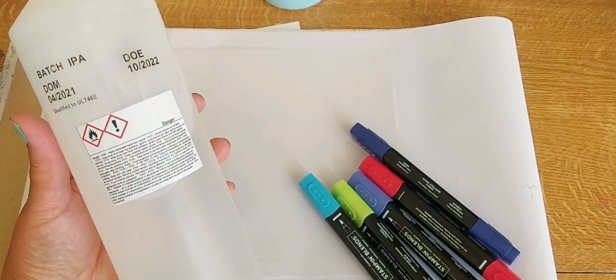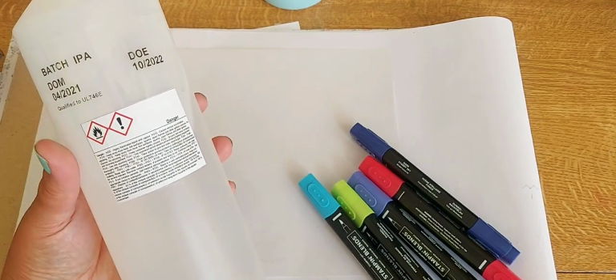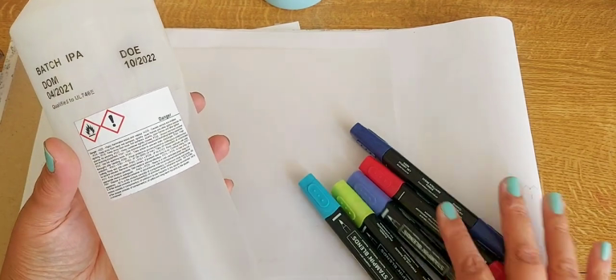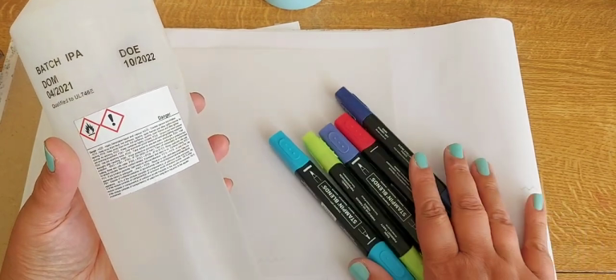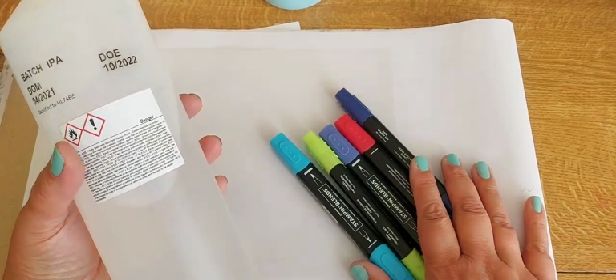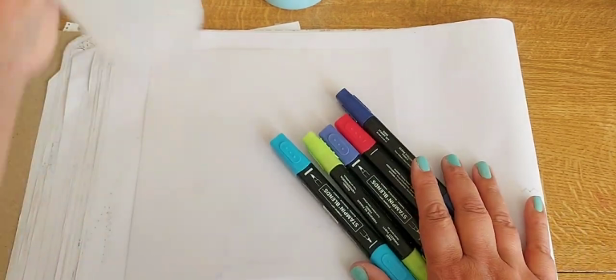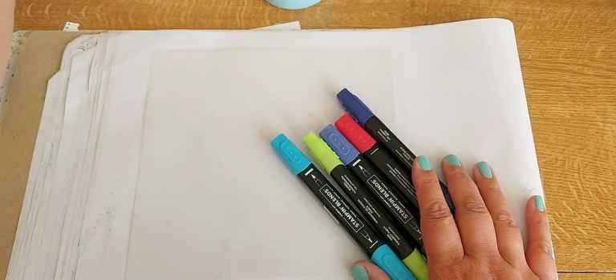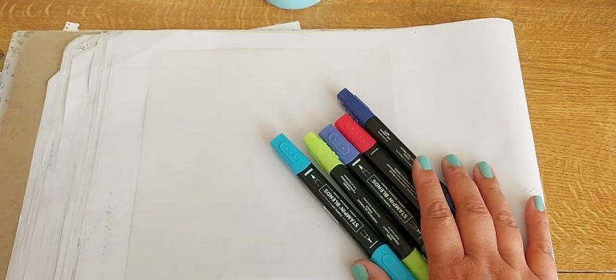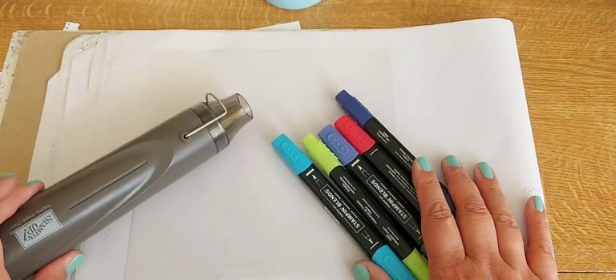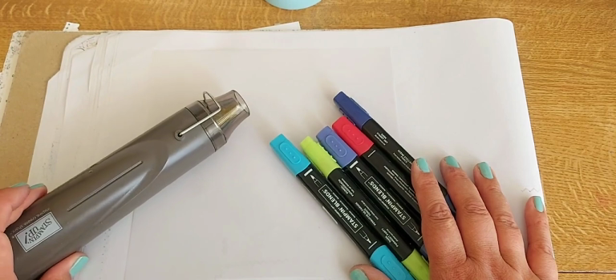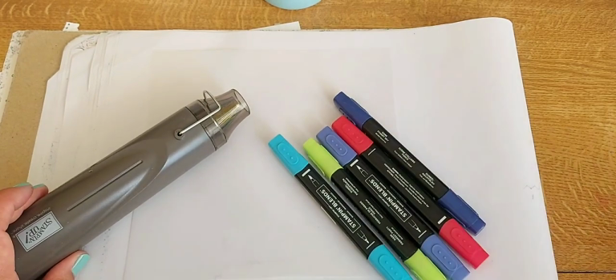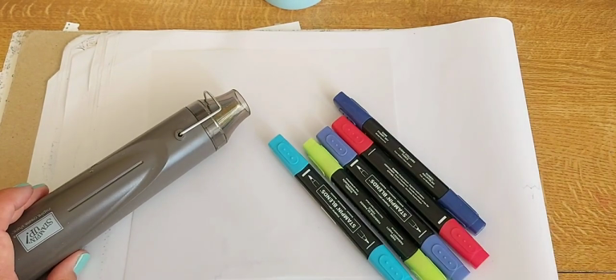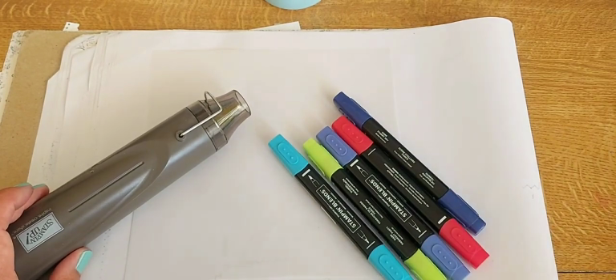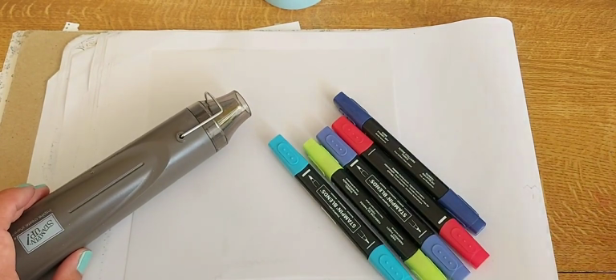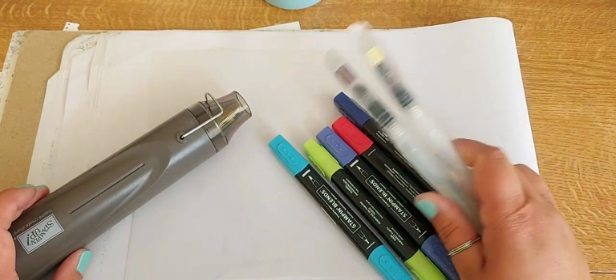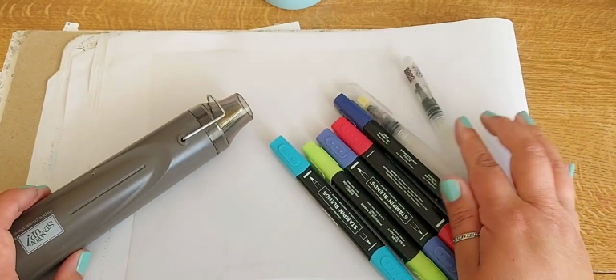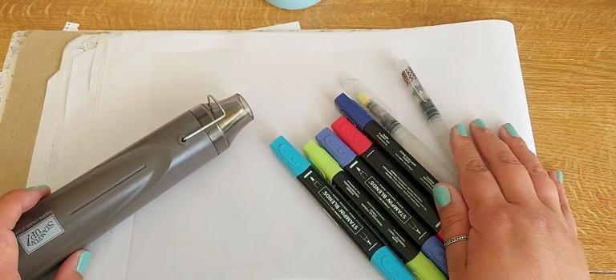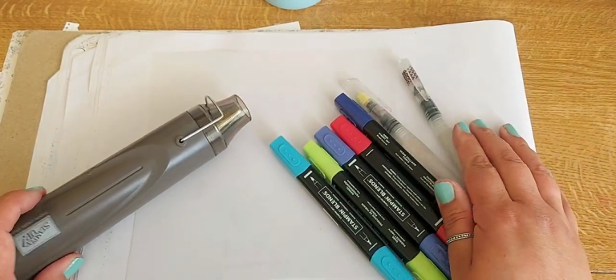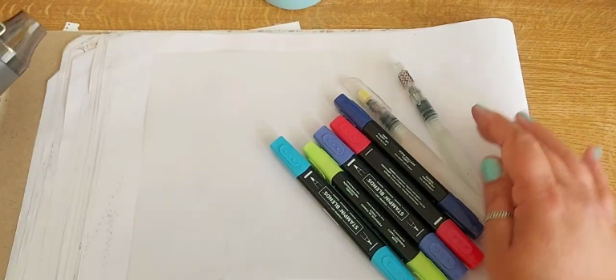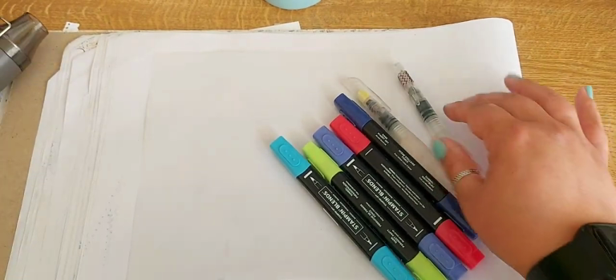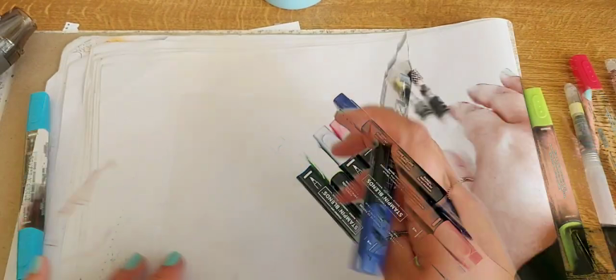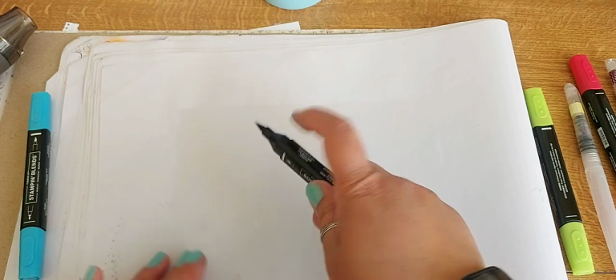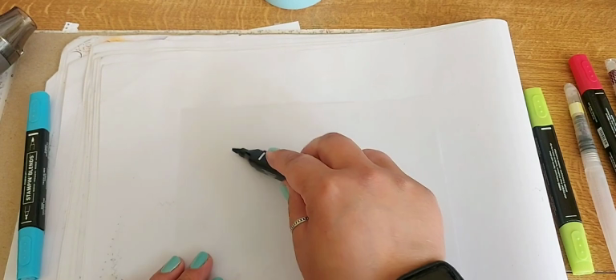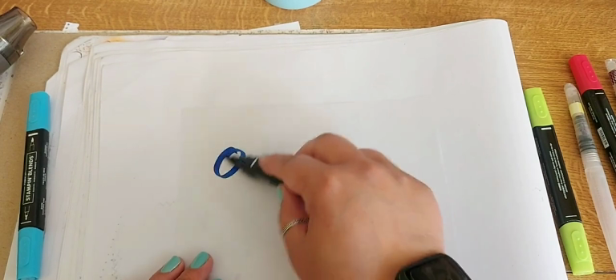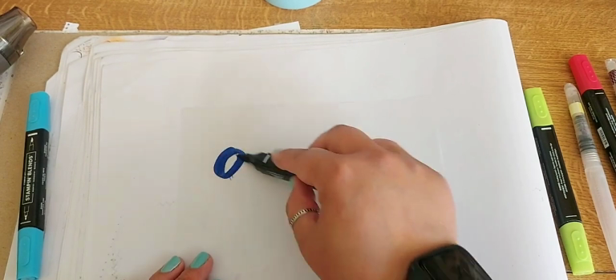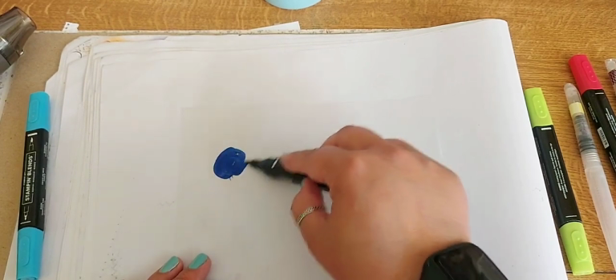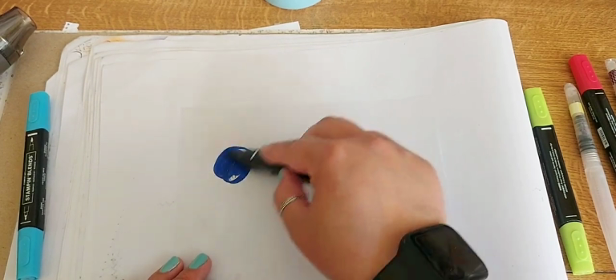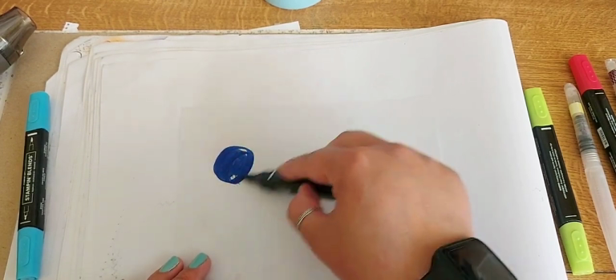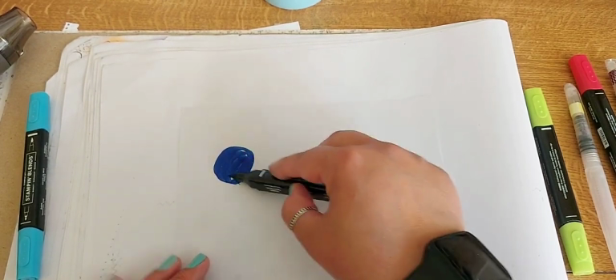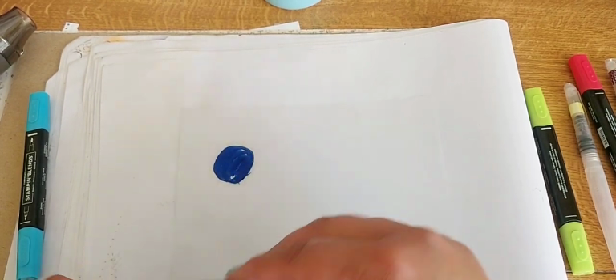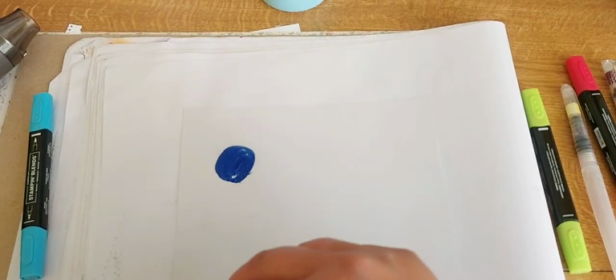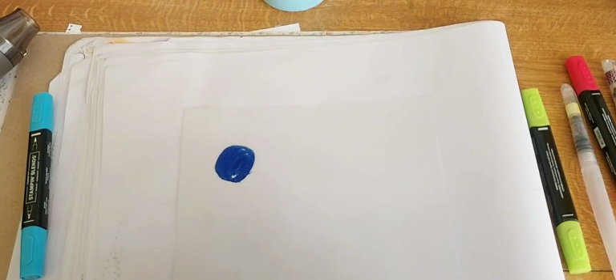This month's theme is to use the in colours, so I've got my alcohol out — I can't pronounce it, so don't ask me. And I've got my heat tool, my blend pens, and some vellum that I'm going to start colouring in, and I've got my aqua brushes.